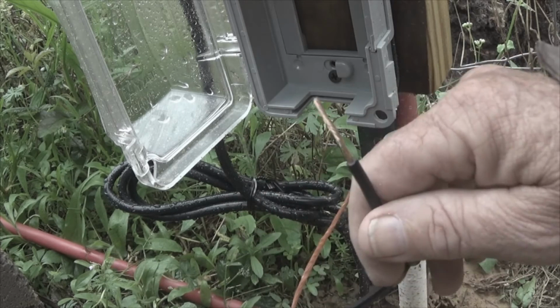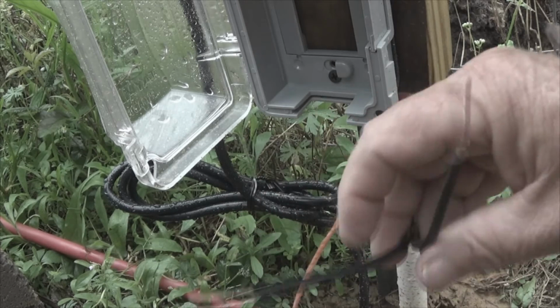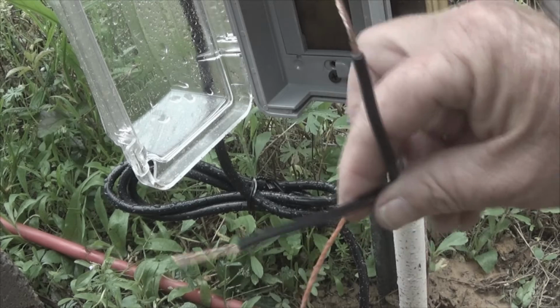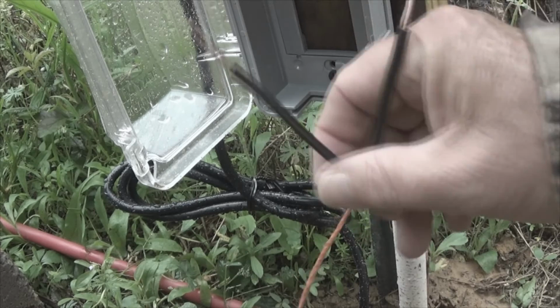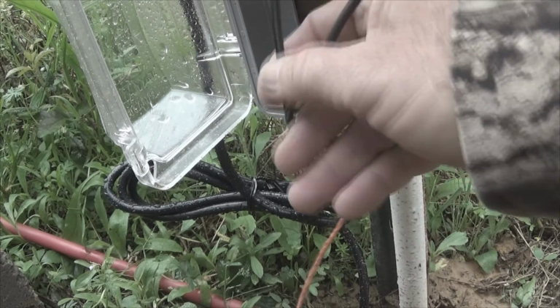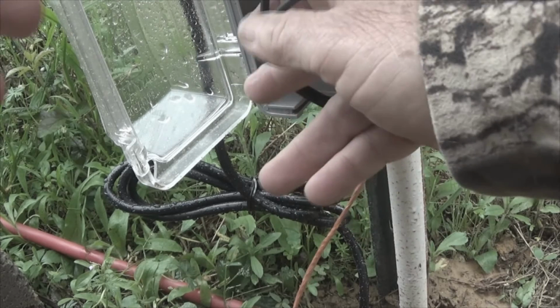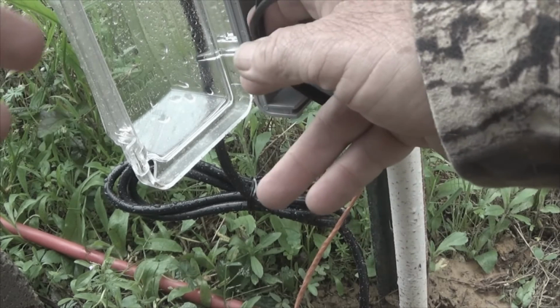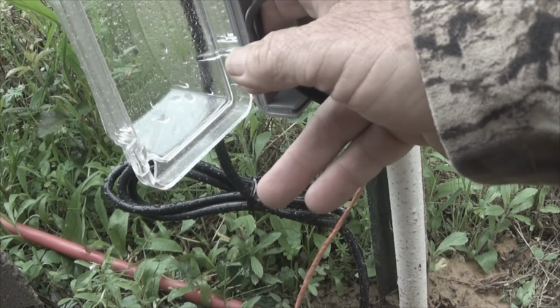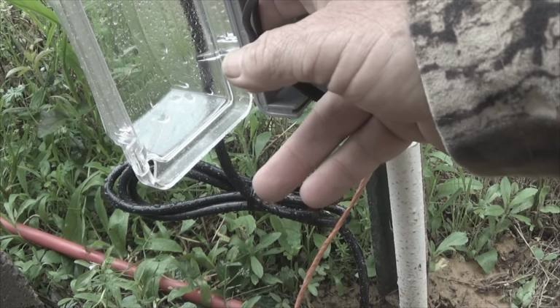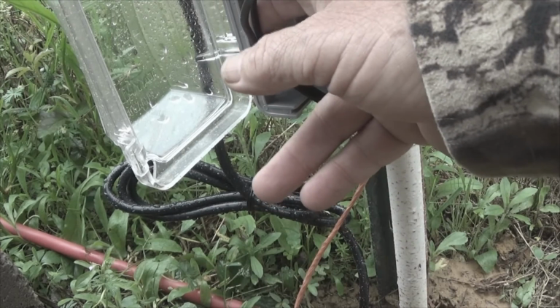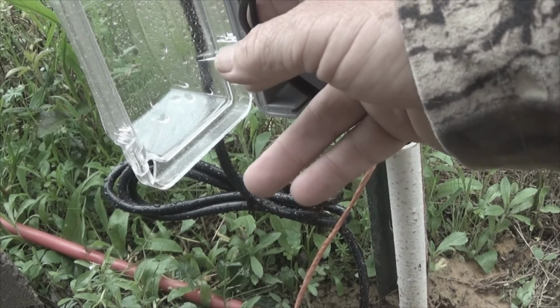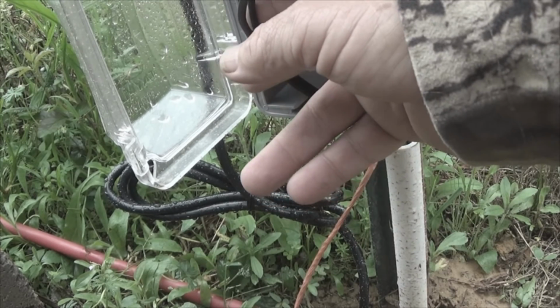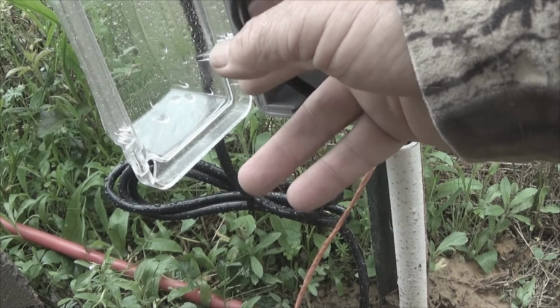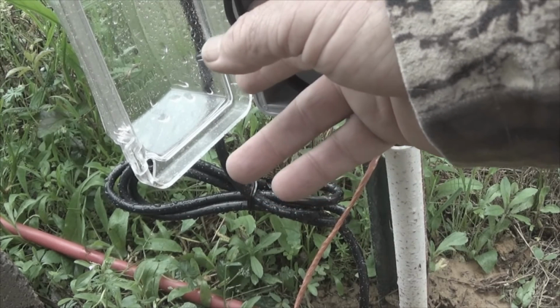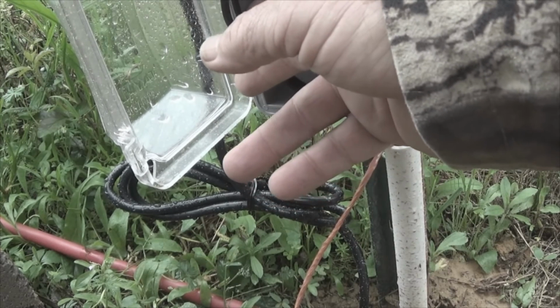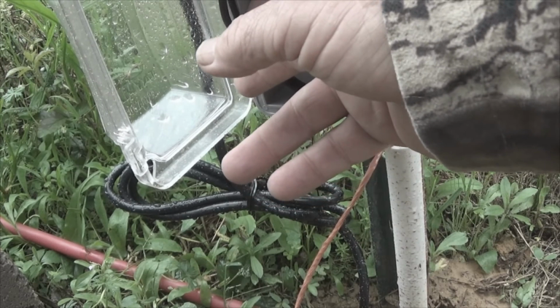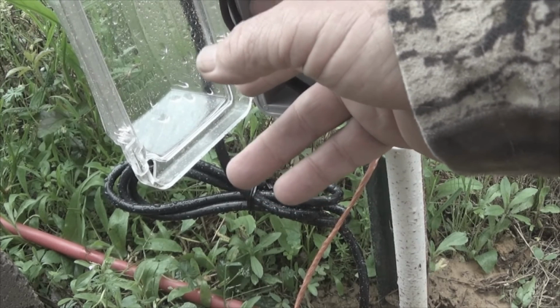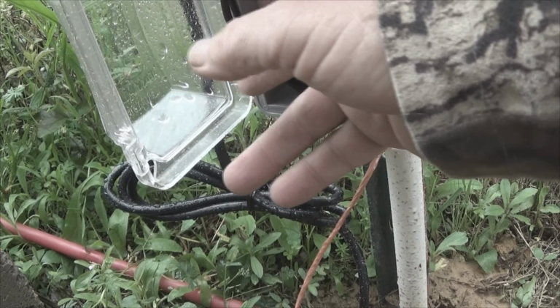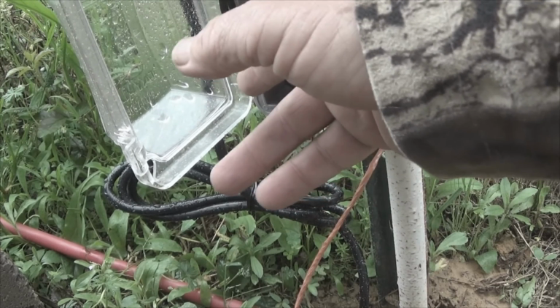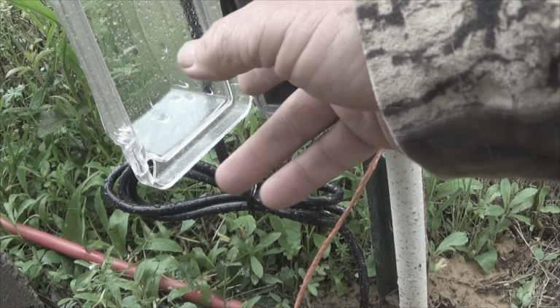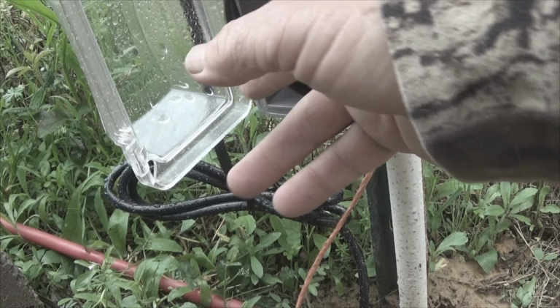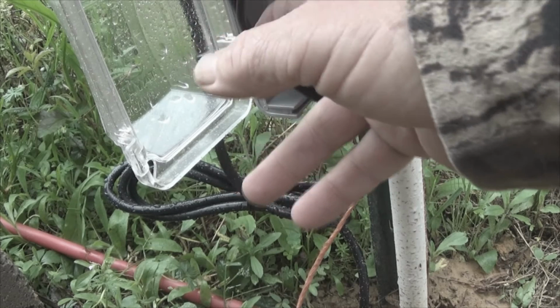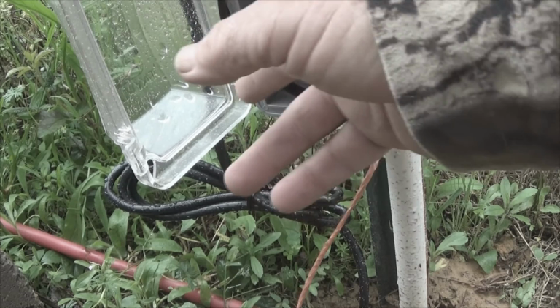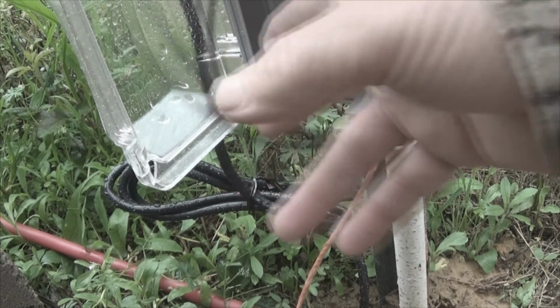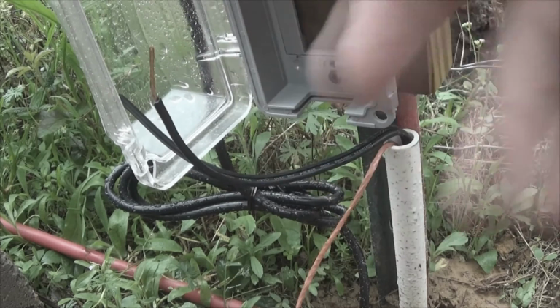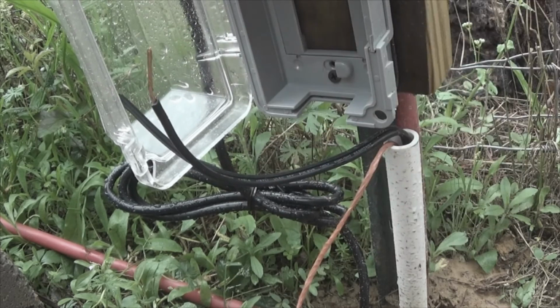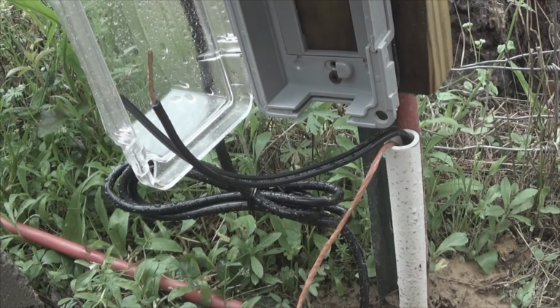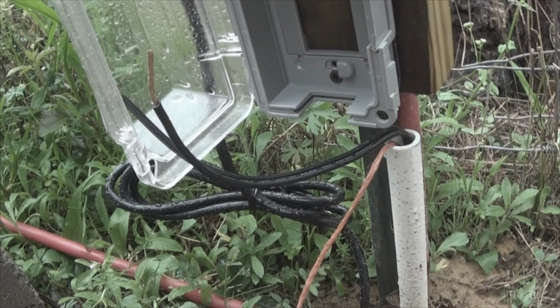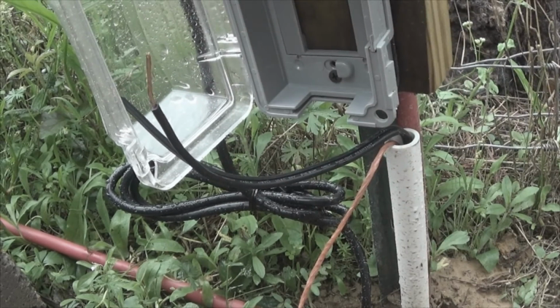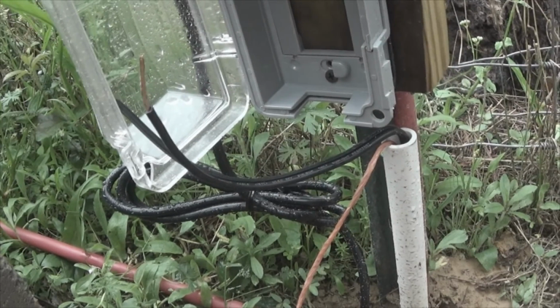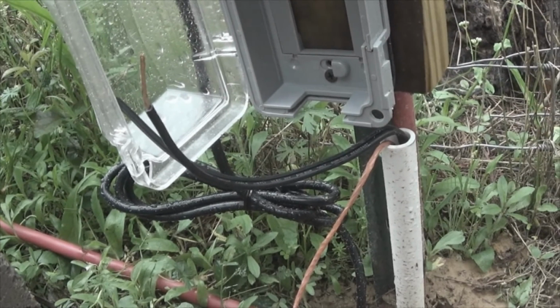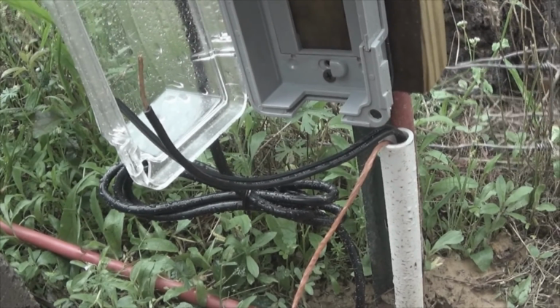All I'm going to do is stuff all this back inside the box, along with the plug, close it up, and call it quits.